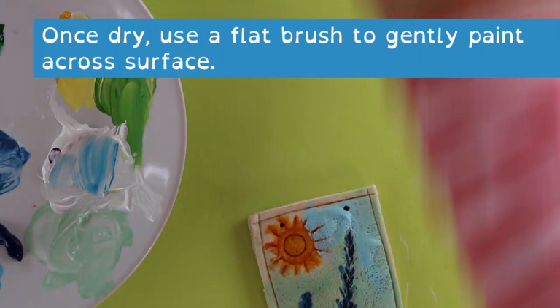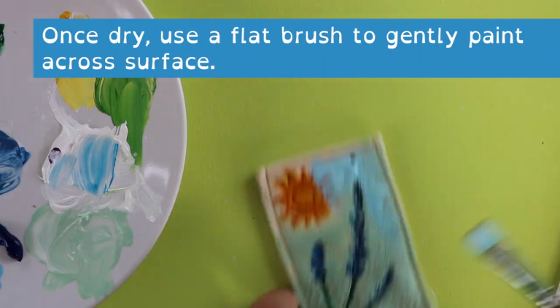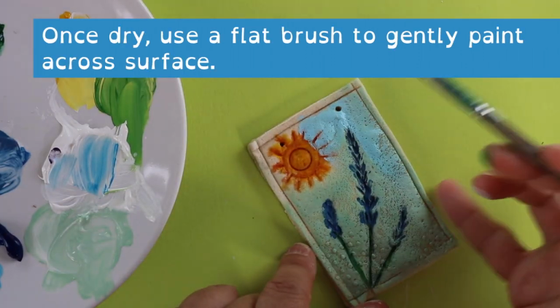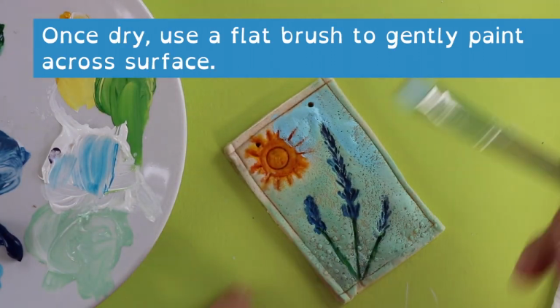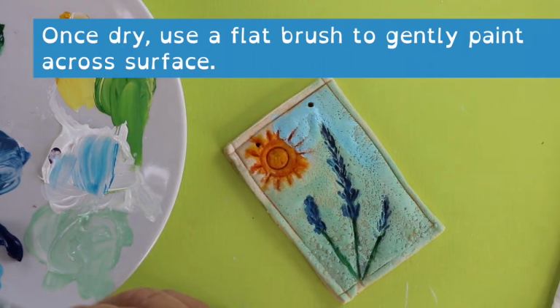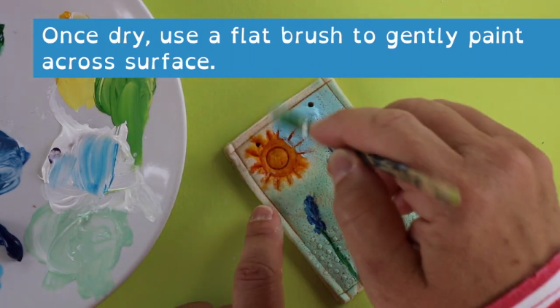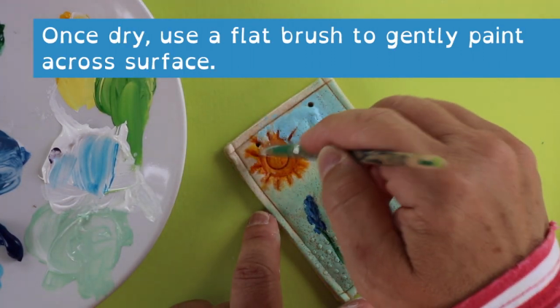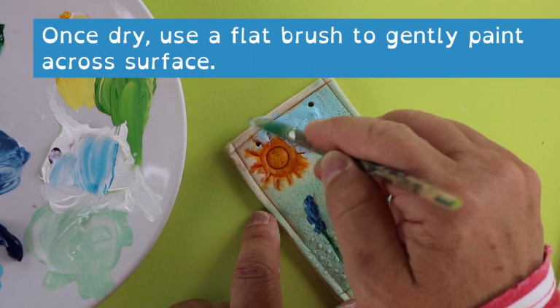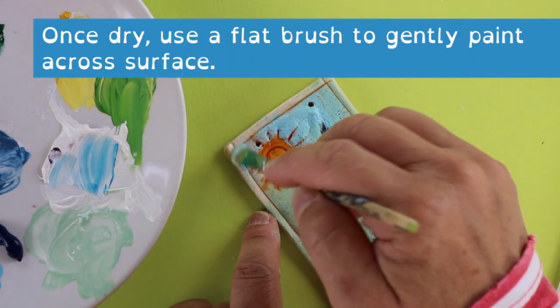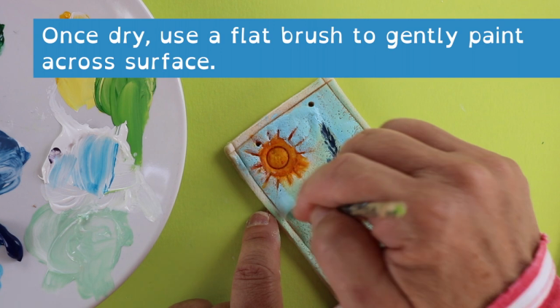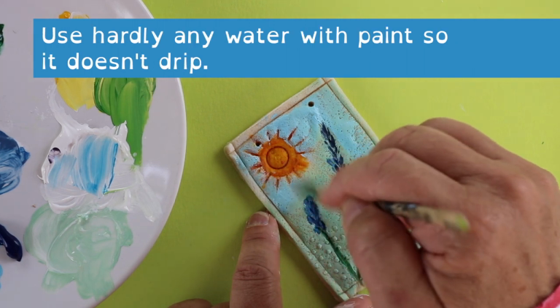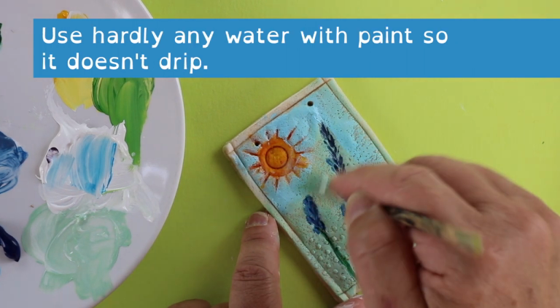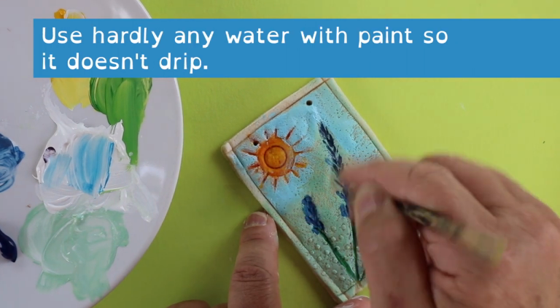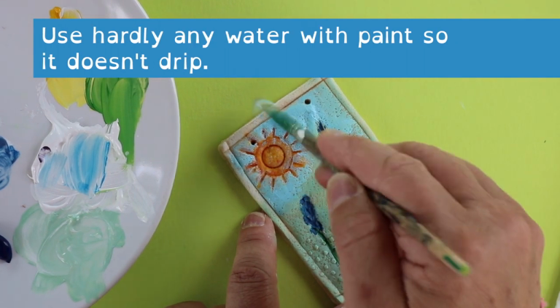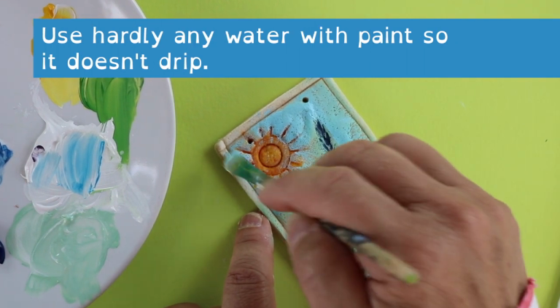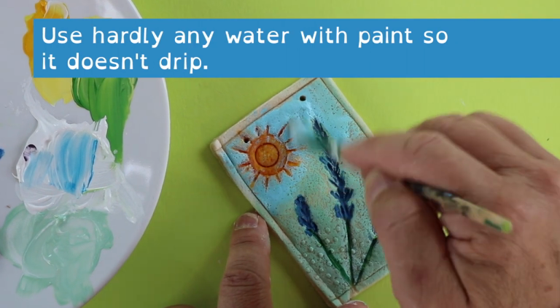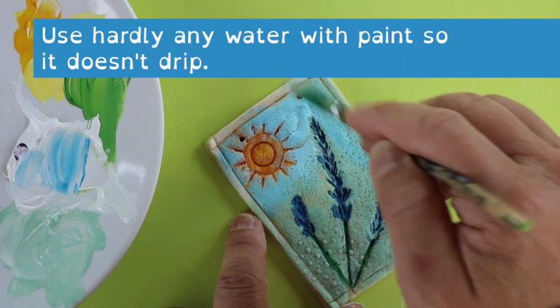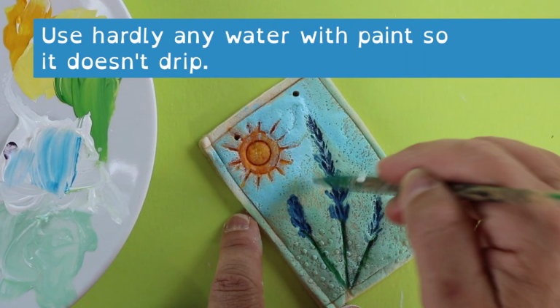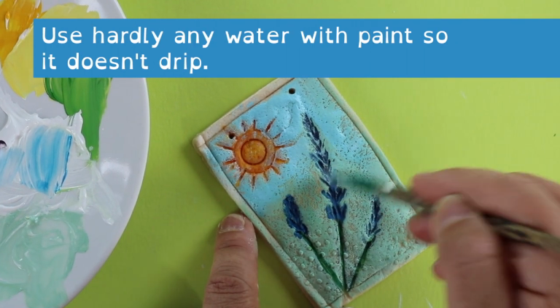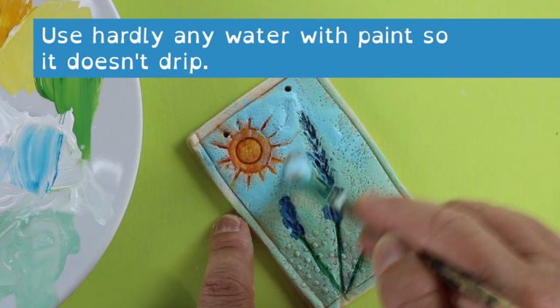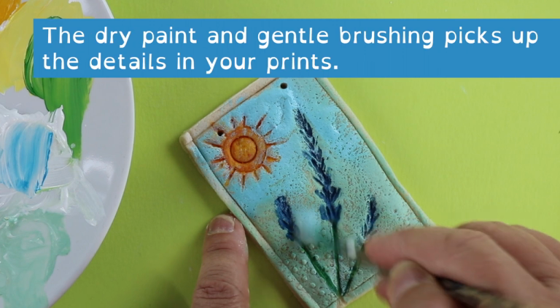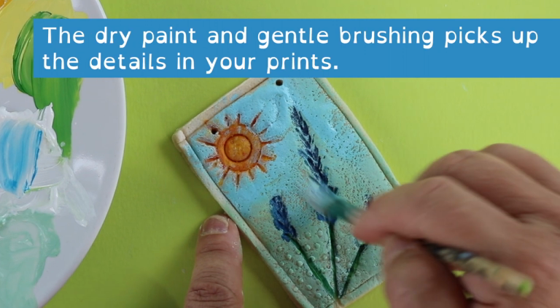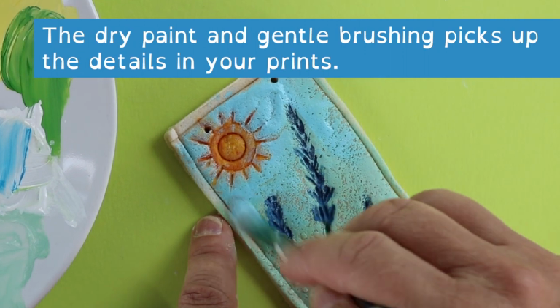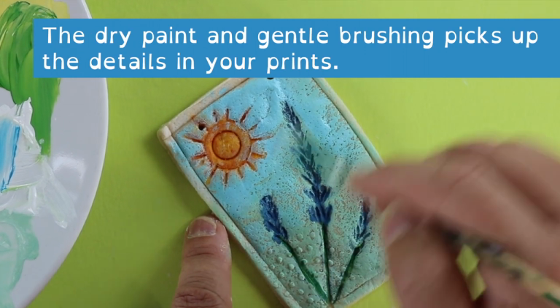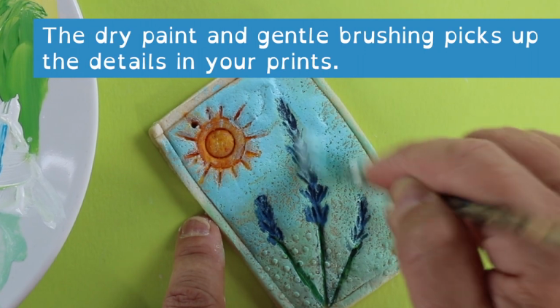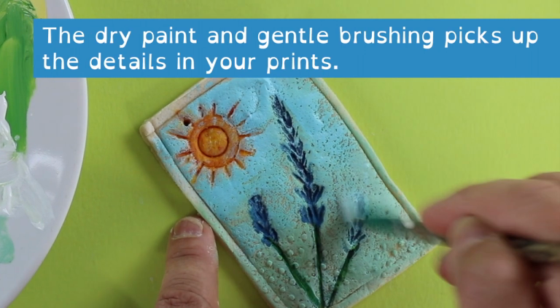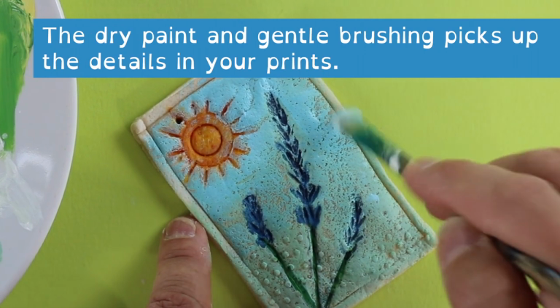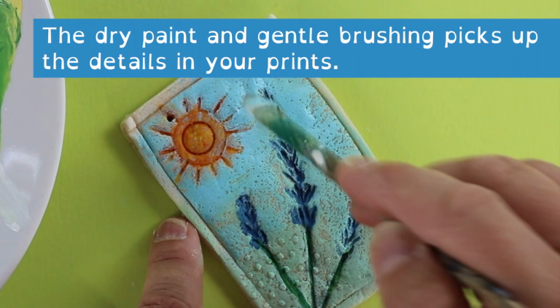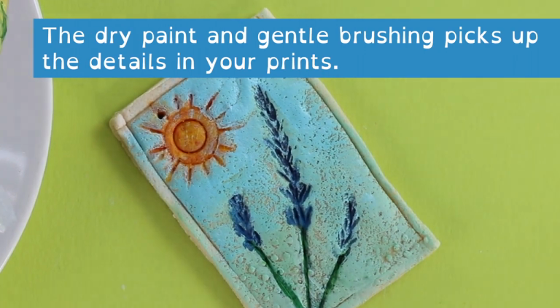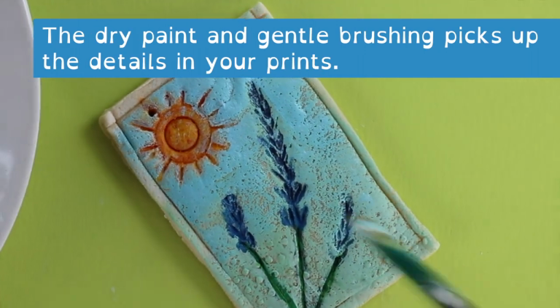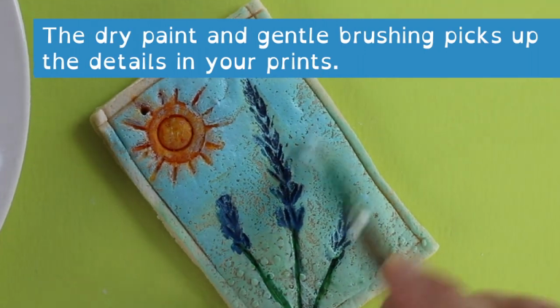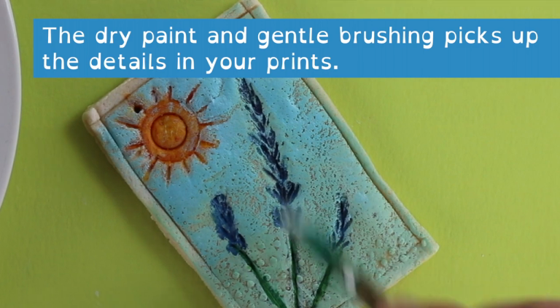Once dry, use a flat brush and gently paint across the surface. Your paint needs to have hardly any water in it so it doesn't drip, and as you gently brush across the surface it picks up all the details of the prints.